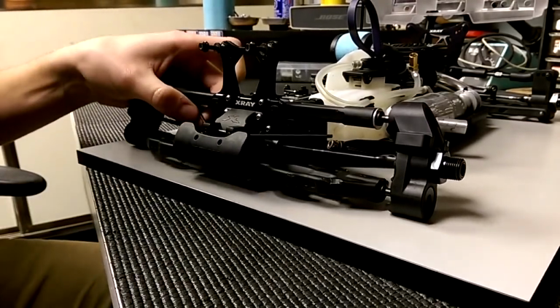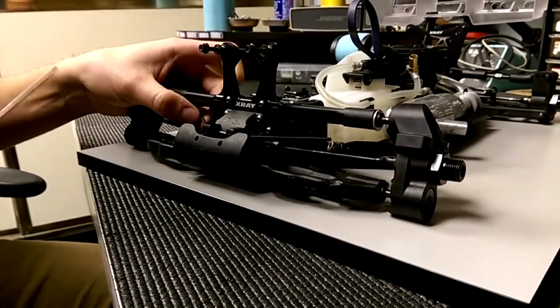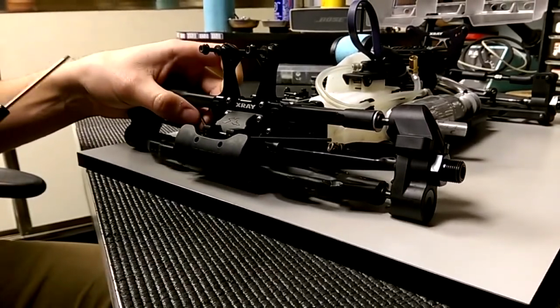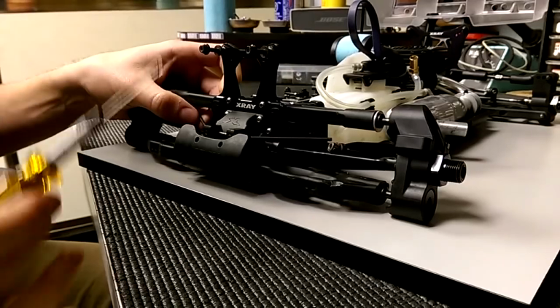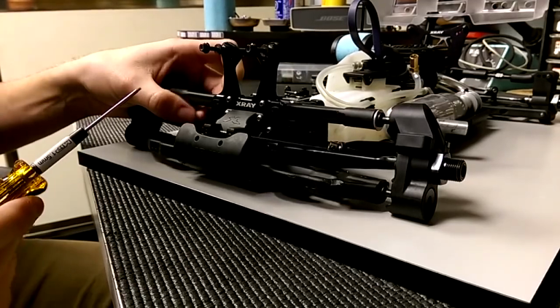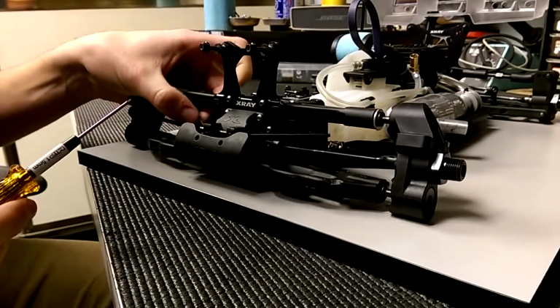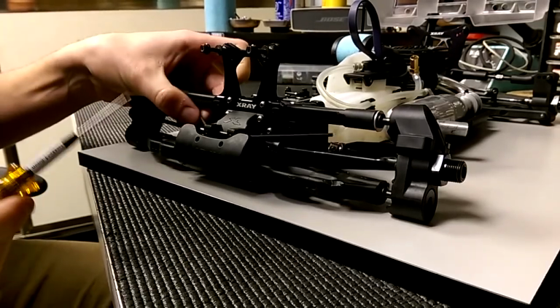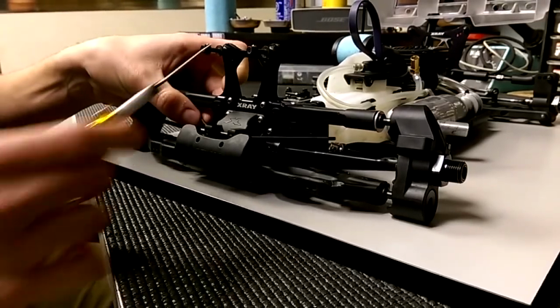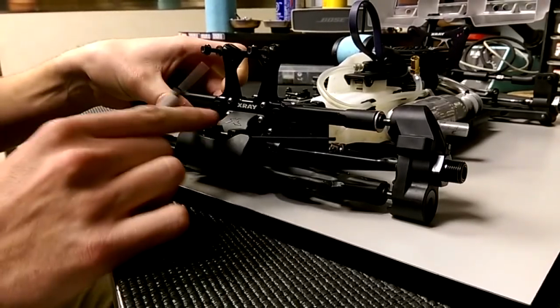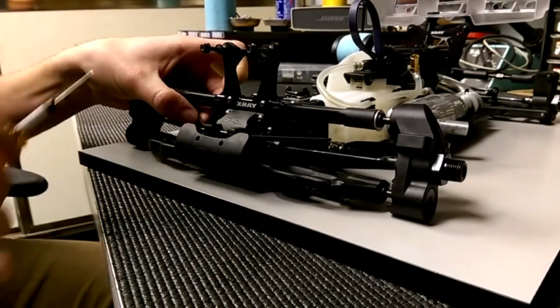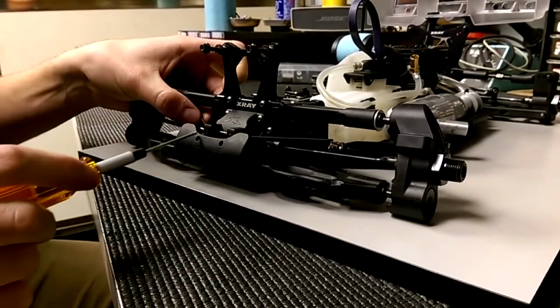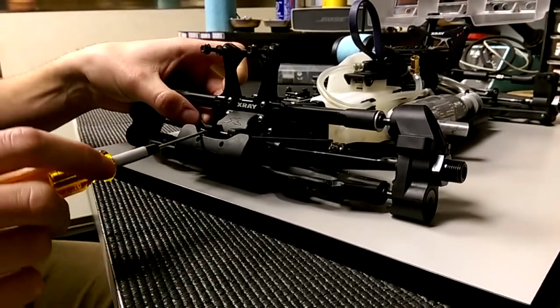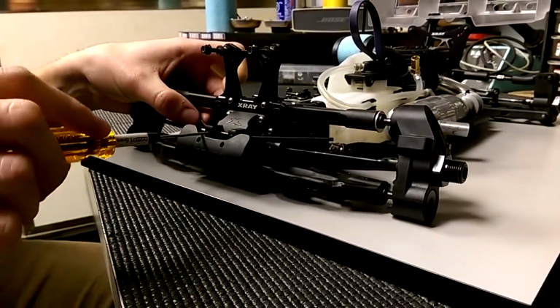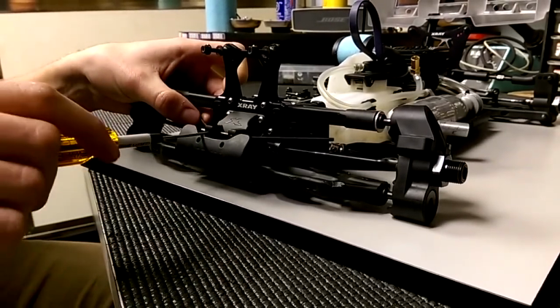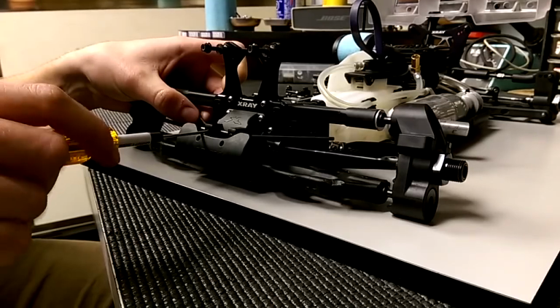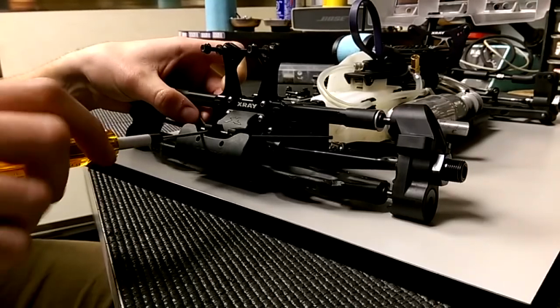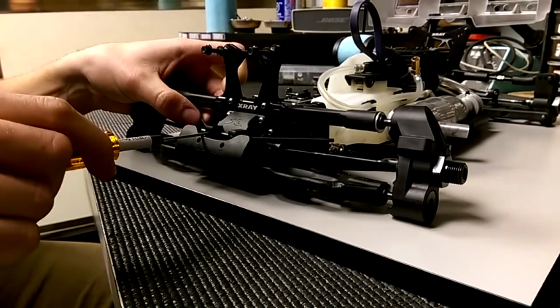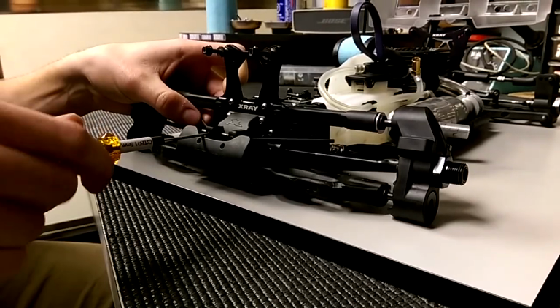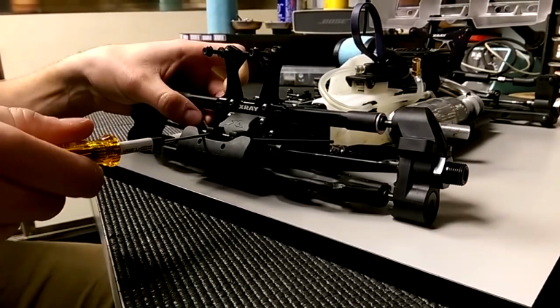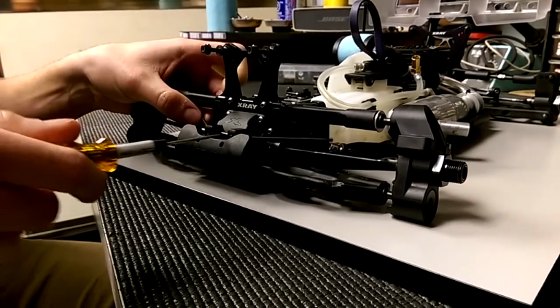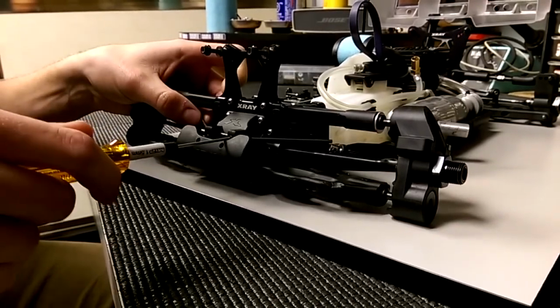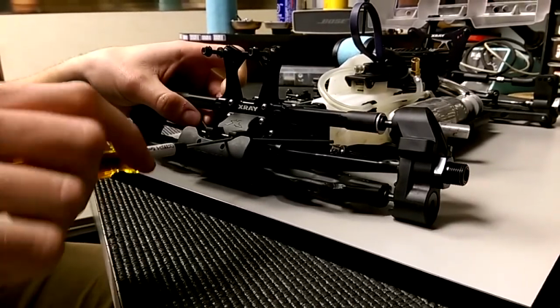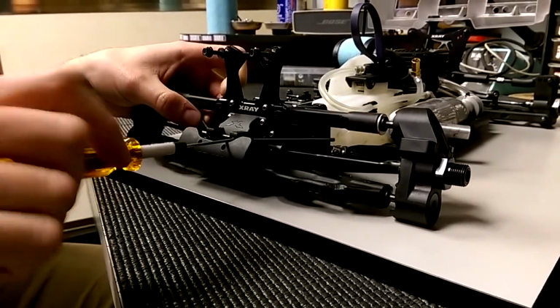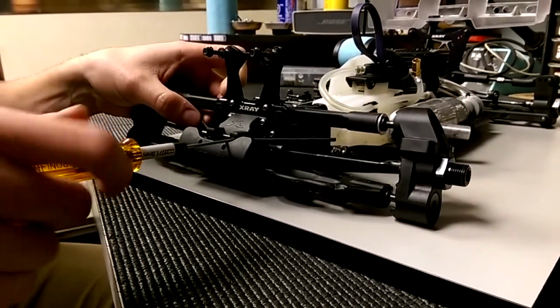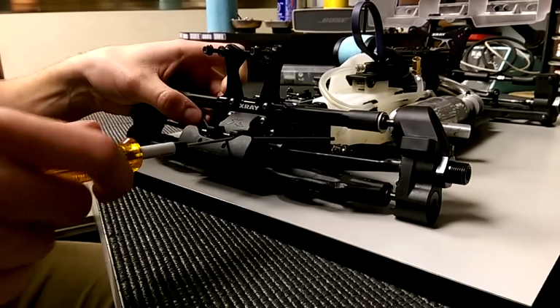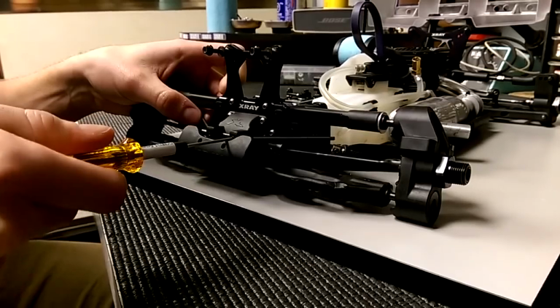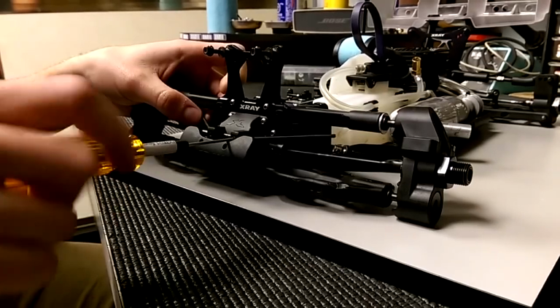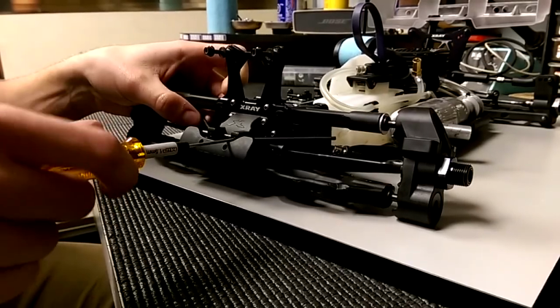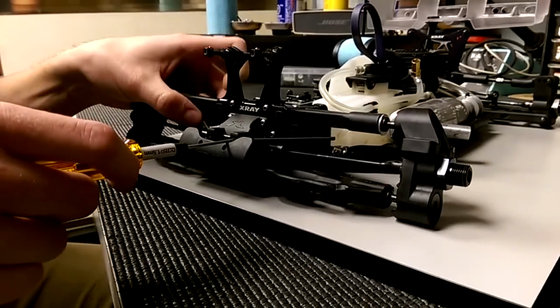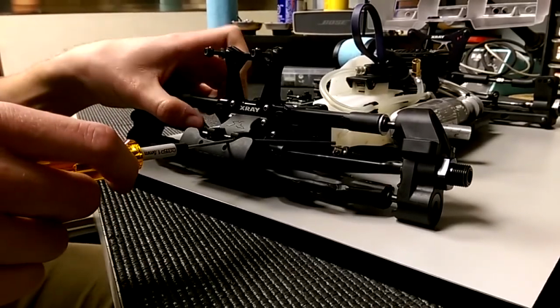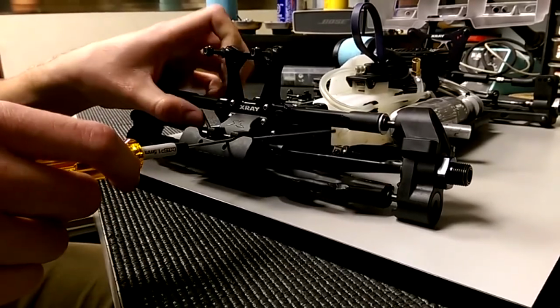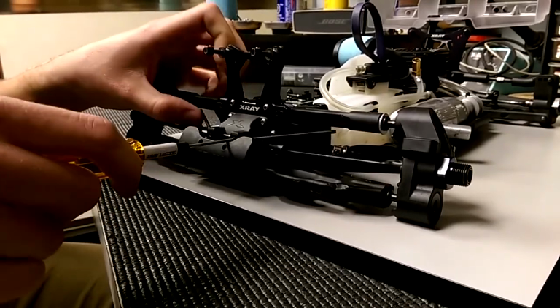So first thing I'm going to do is set the sway bar in the little mounts here. Make sure it moves side to side free, up and down free, but still has a little bit of play. And slowly tighten these grip screws so you can feel it kind of get tight where it'll hold up like it's binding.